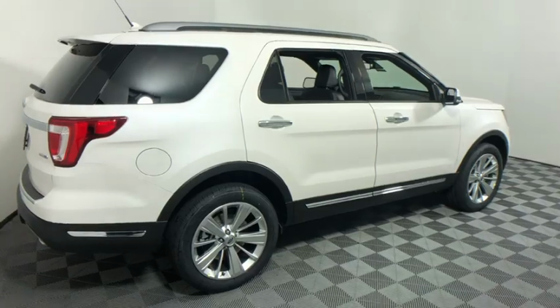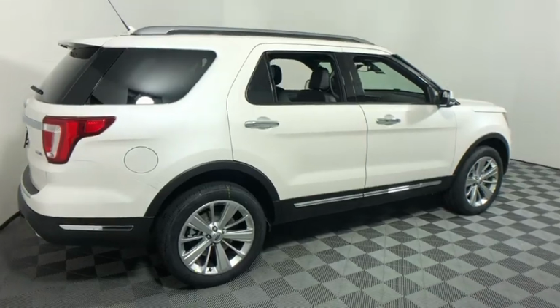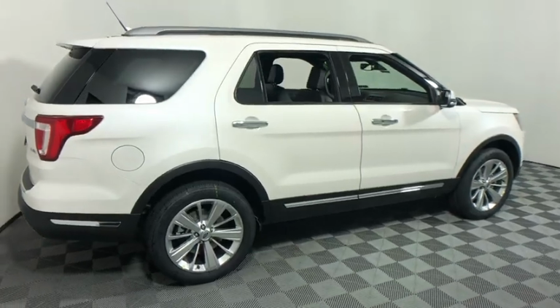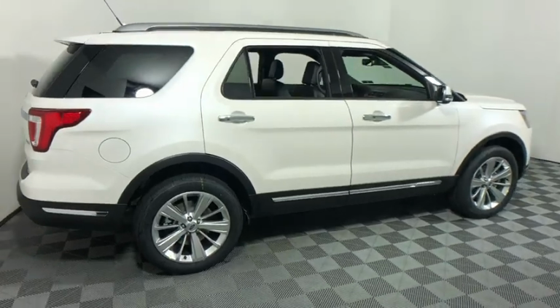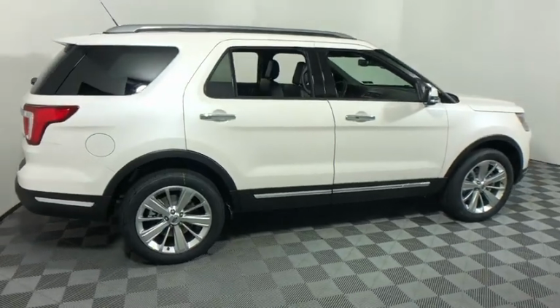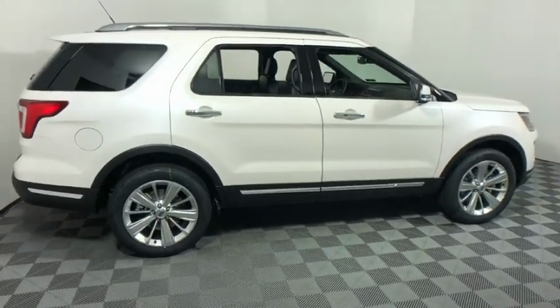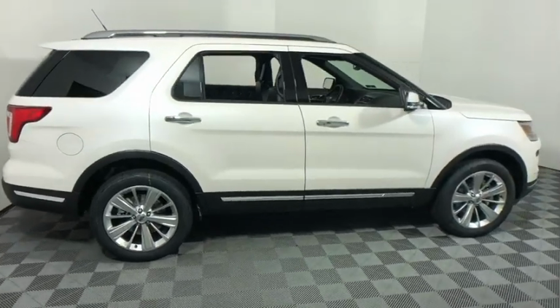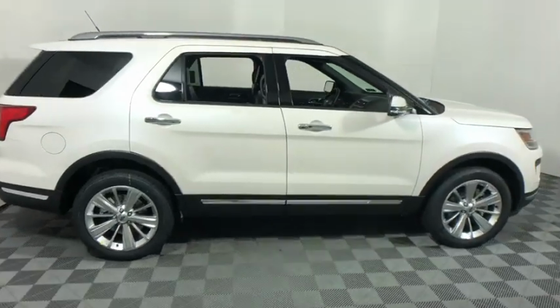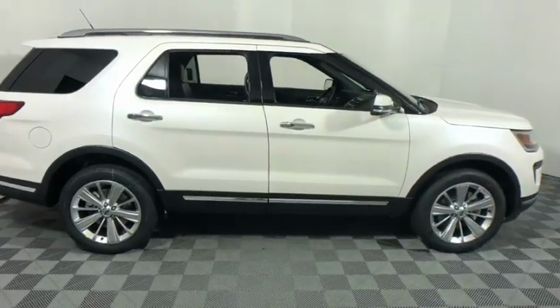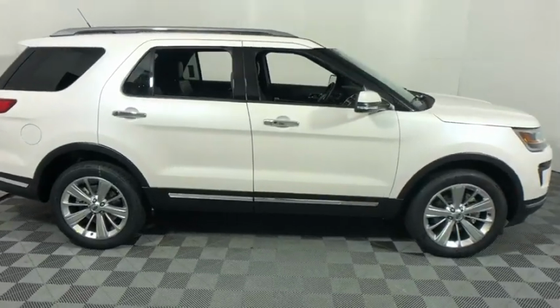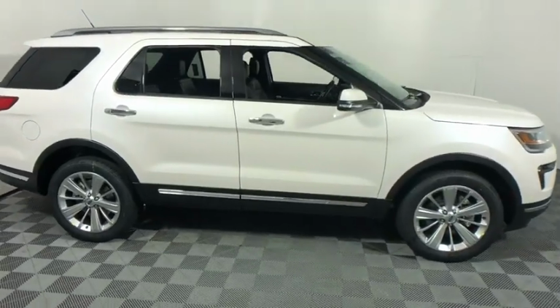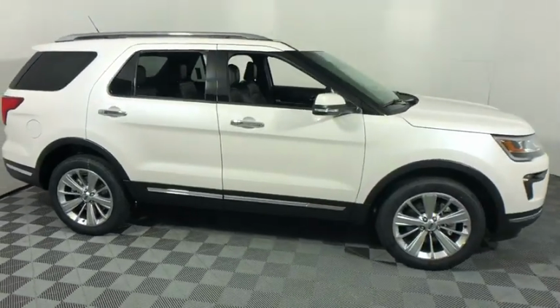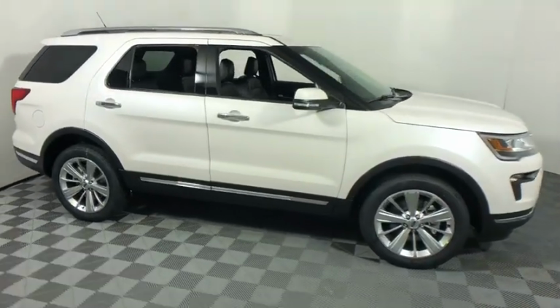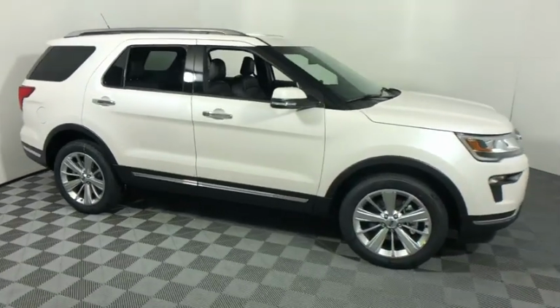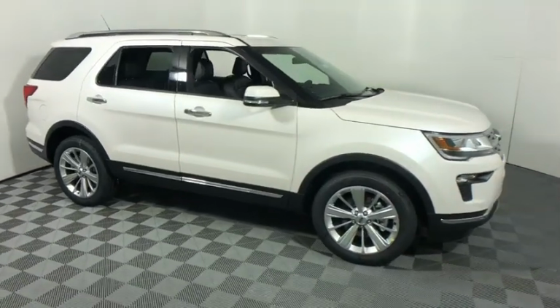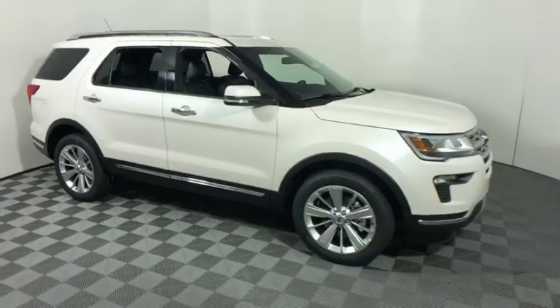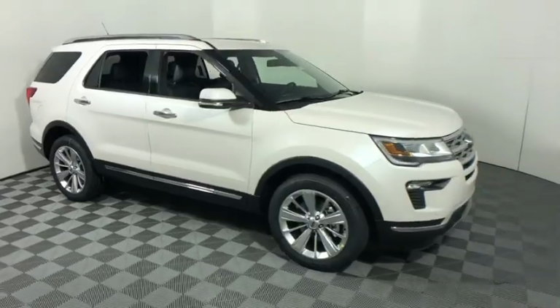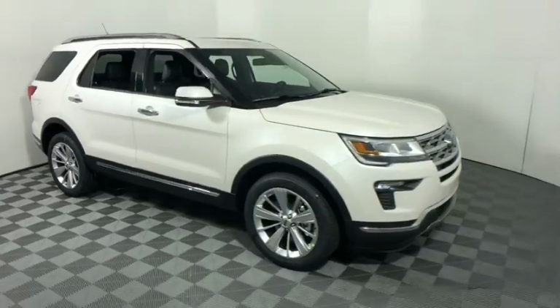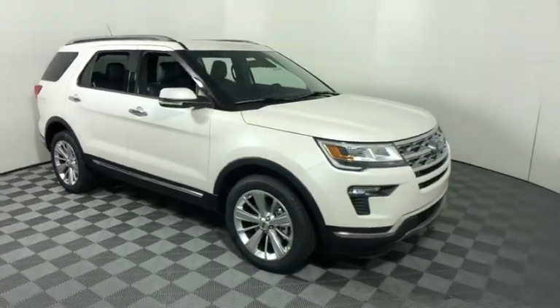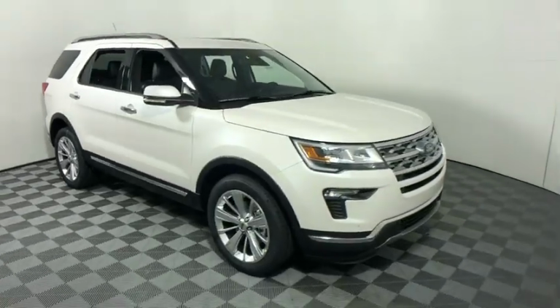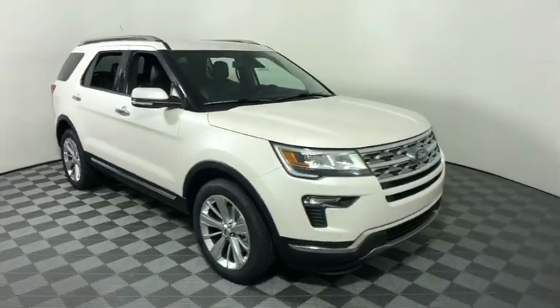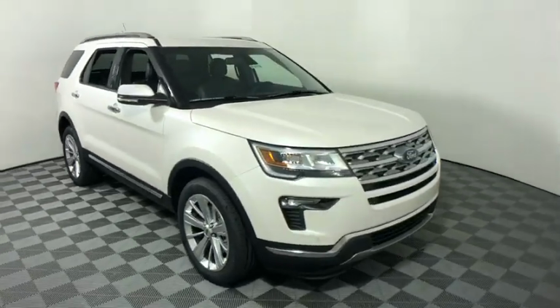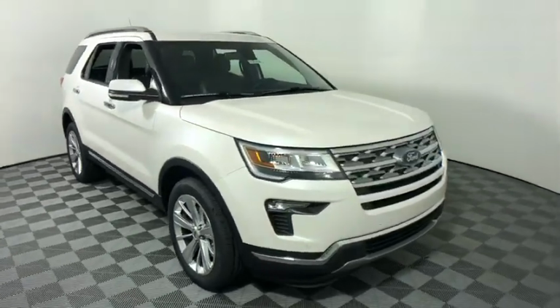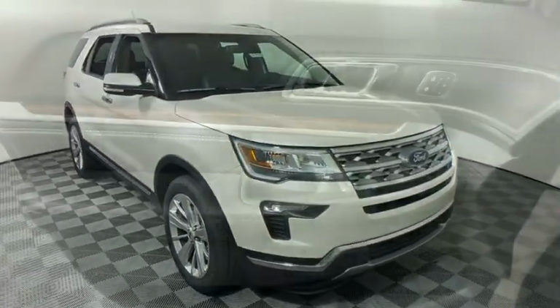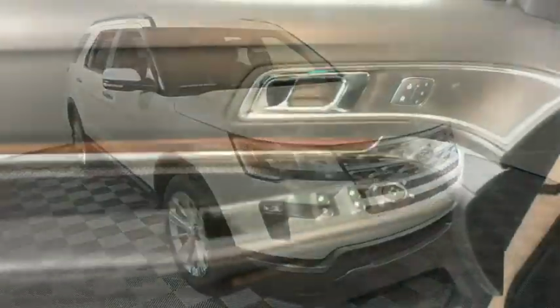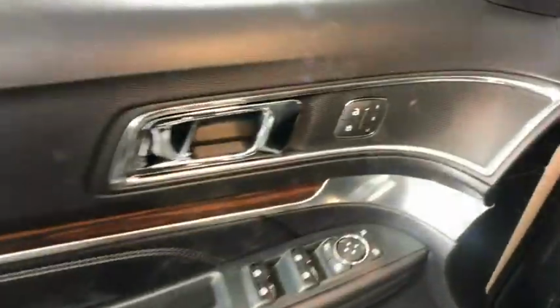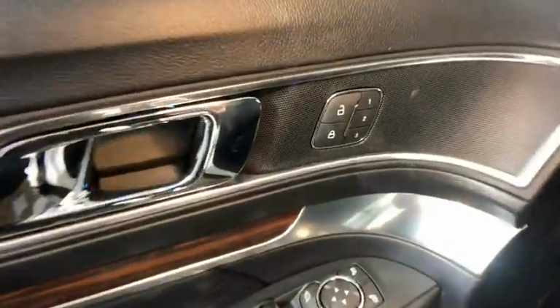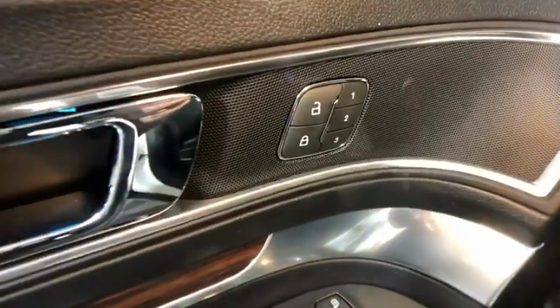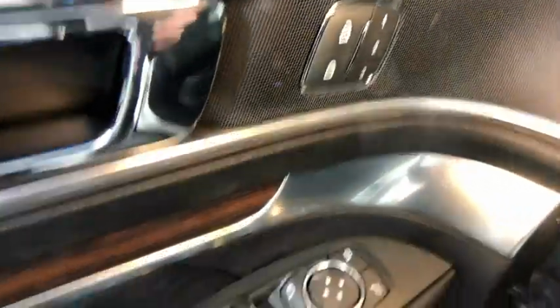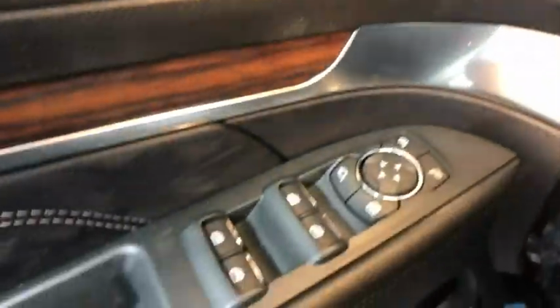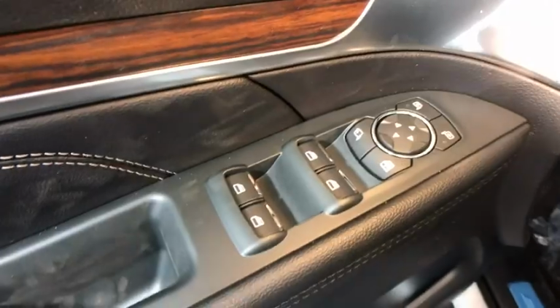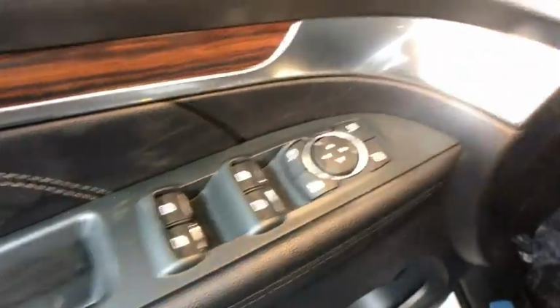2019 Ford Explorer. You've got a lot of capabilities to call on in a Ford Explorer — don't underestimate your choices. This vehicle has less than 100 miles.